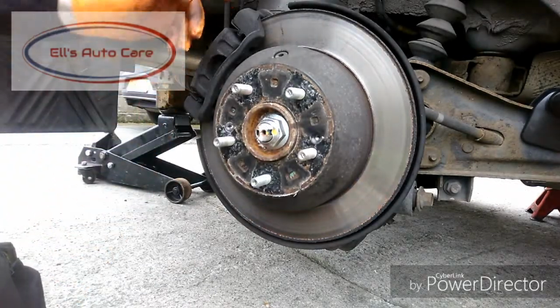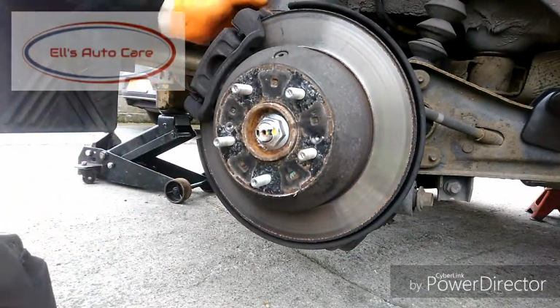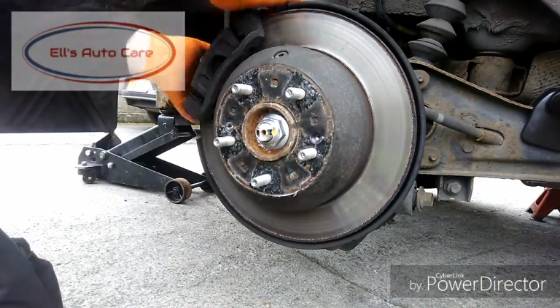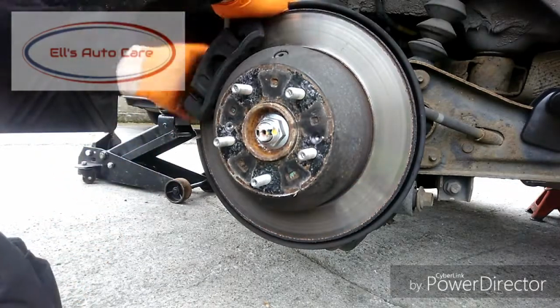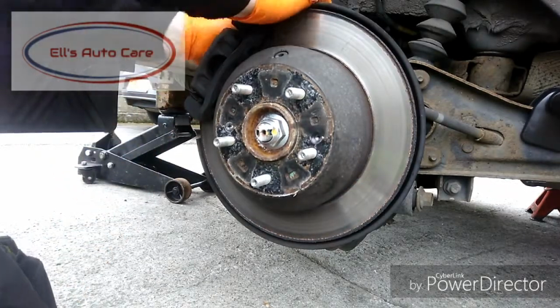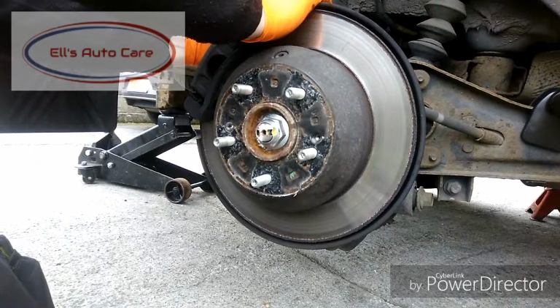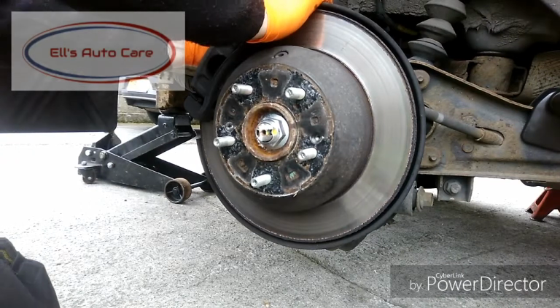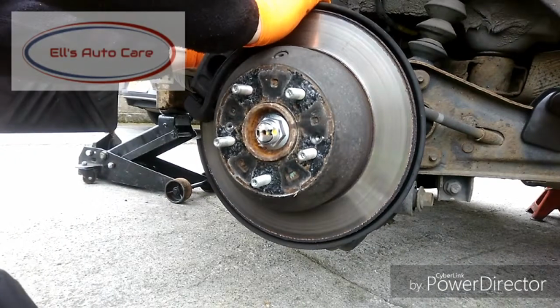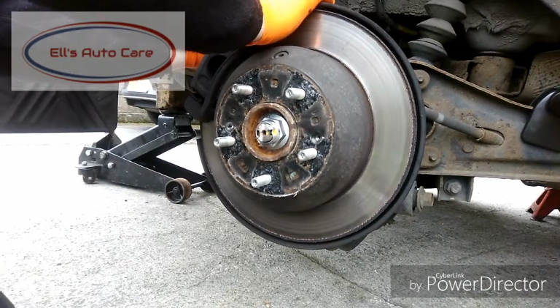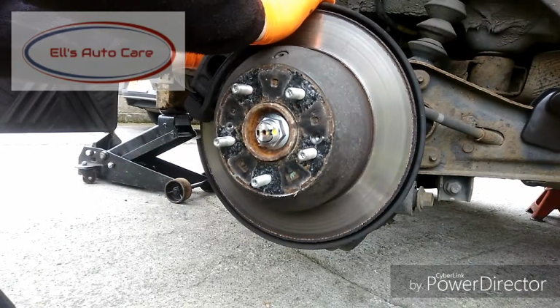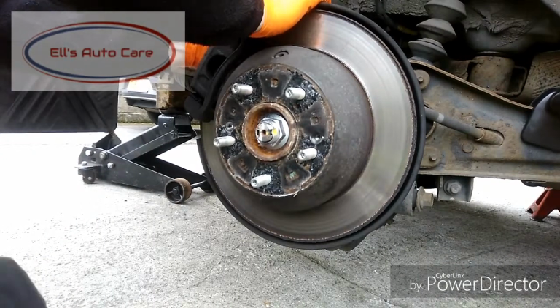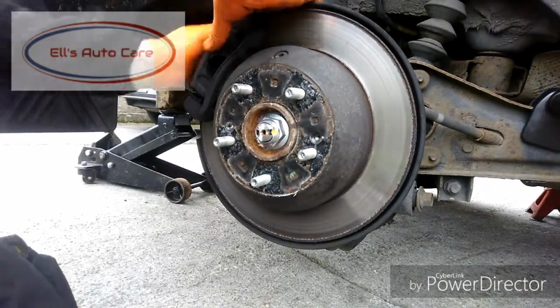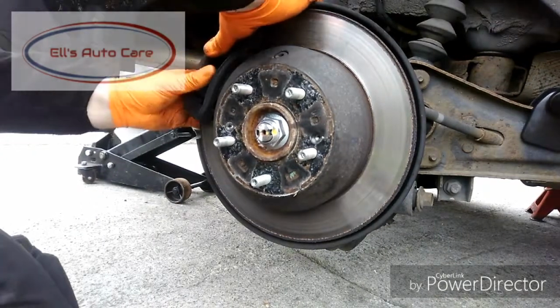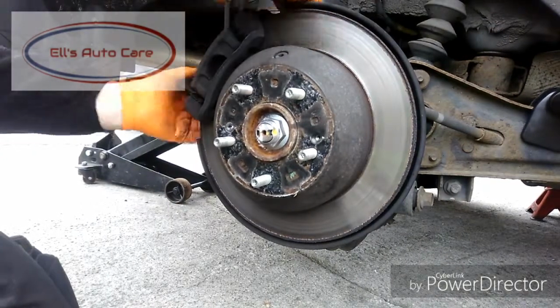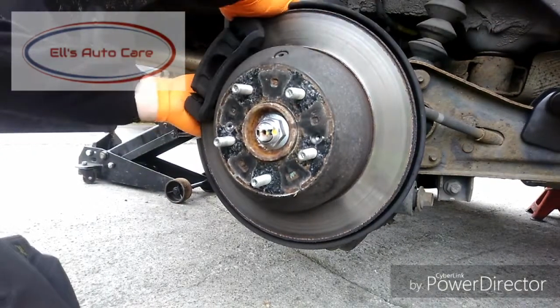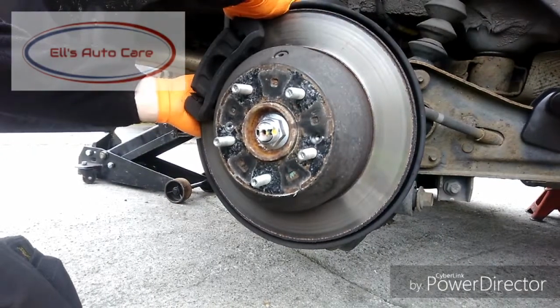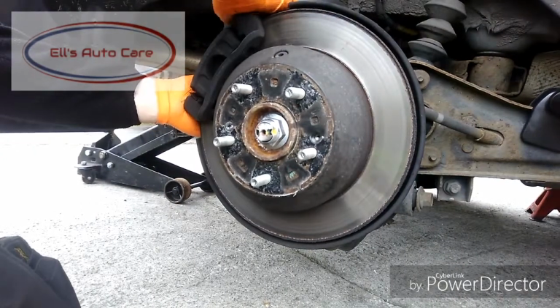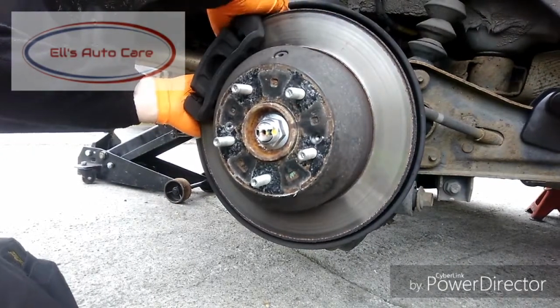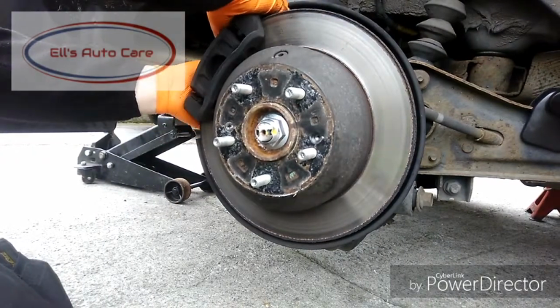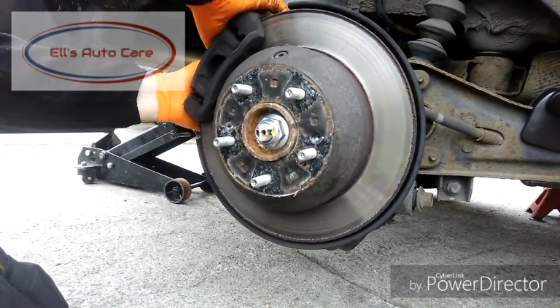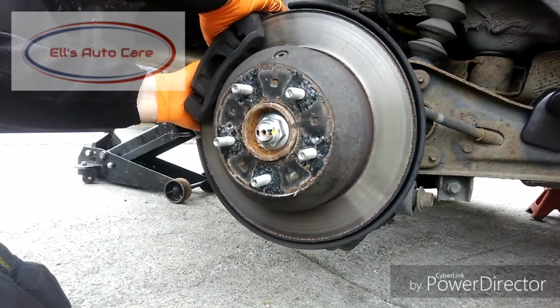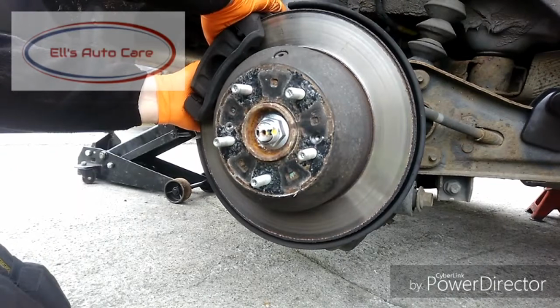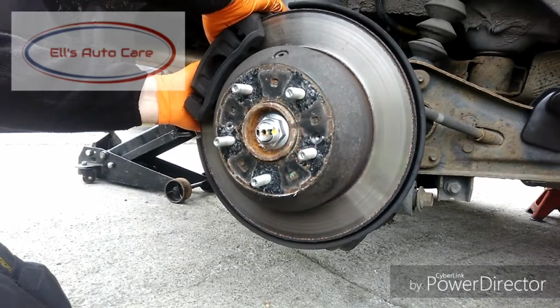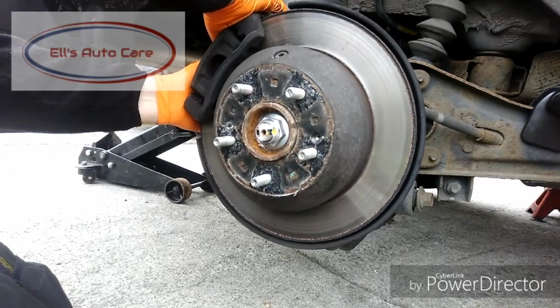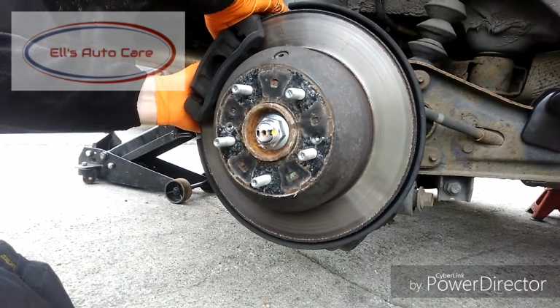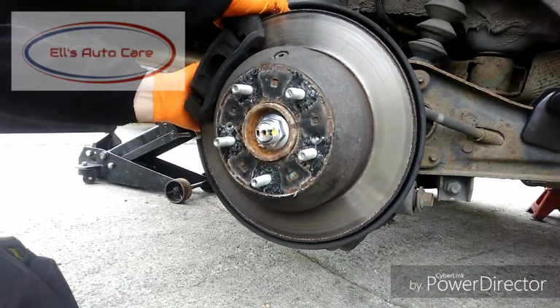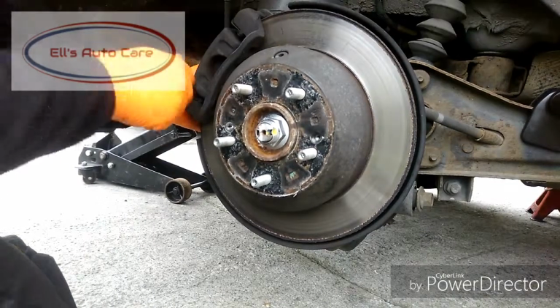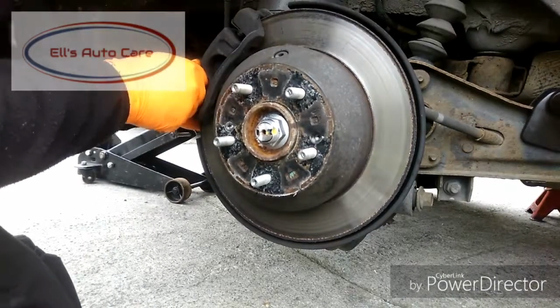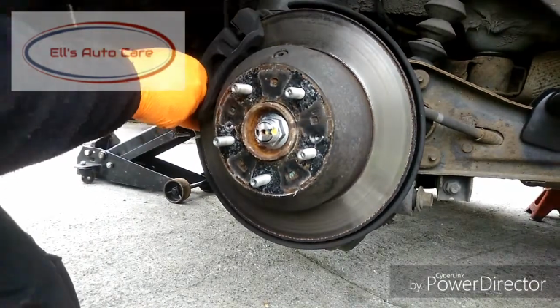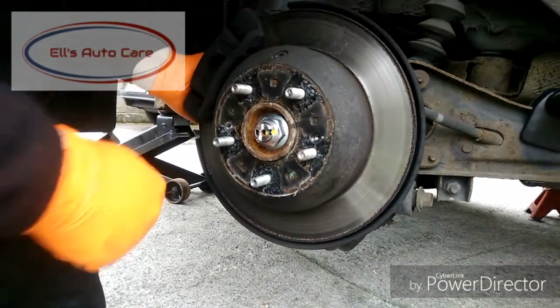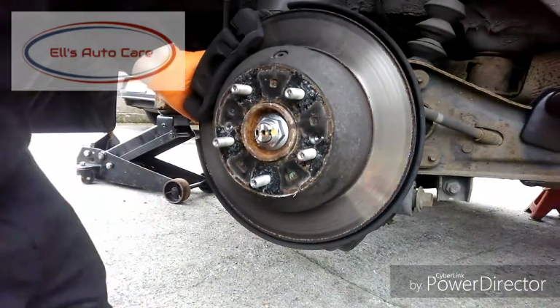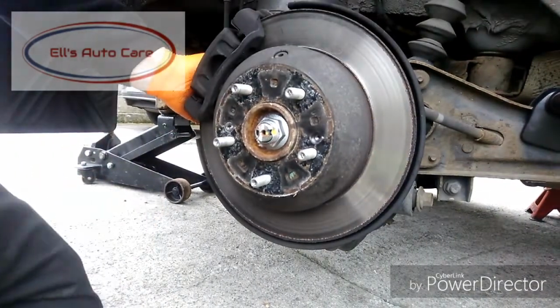Now we're going to compress the caliper slightly so we can get the pads past the disc. This has rear shoes as well, so the handbrake is operated off the shoes, not the caliper. So you can compress these just like a front one.